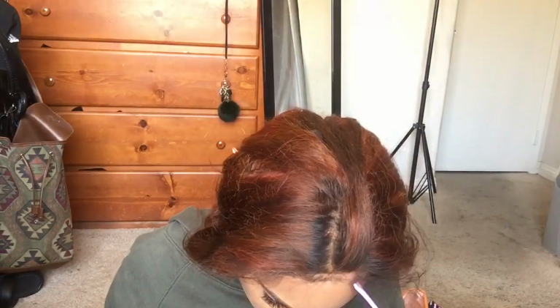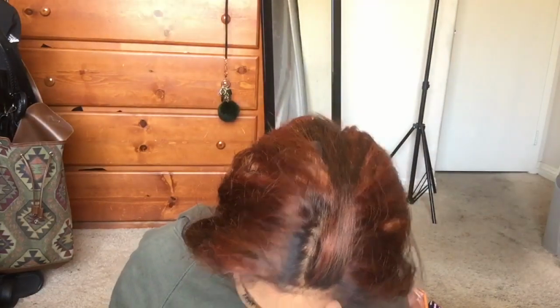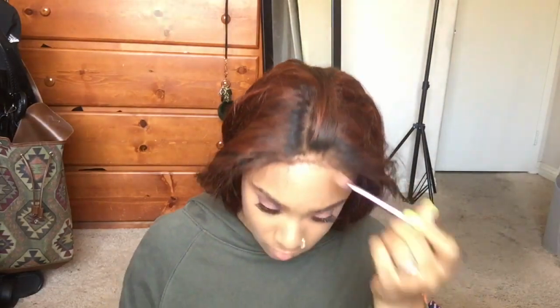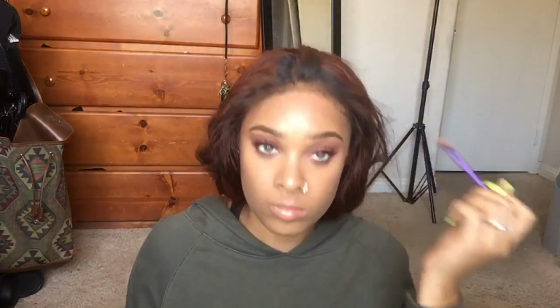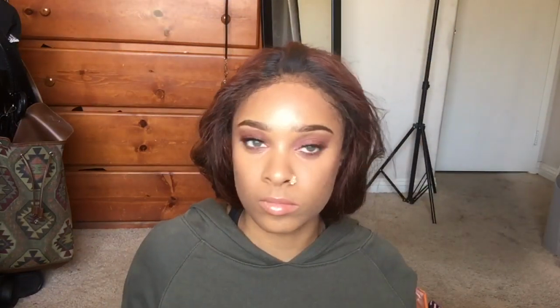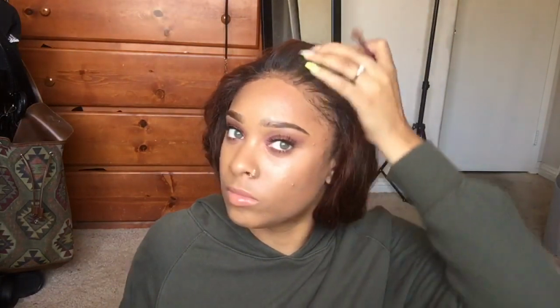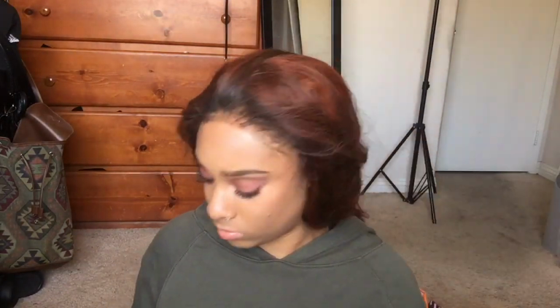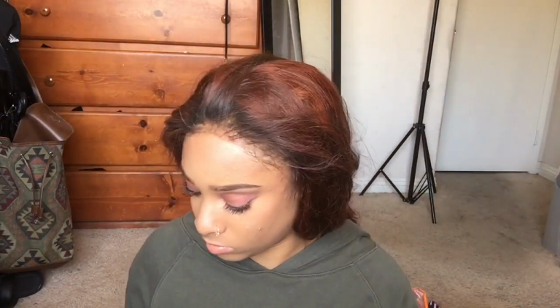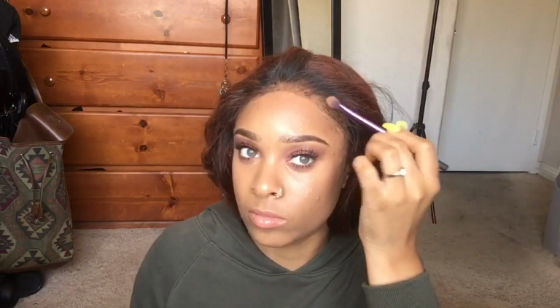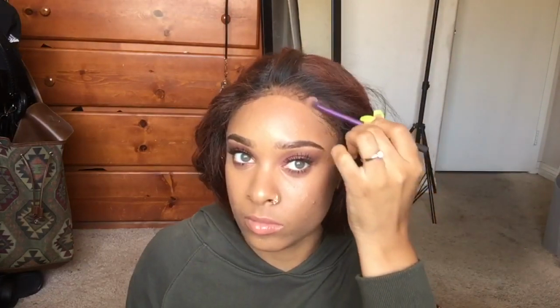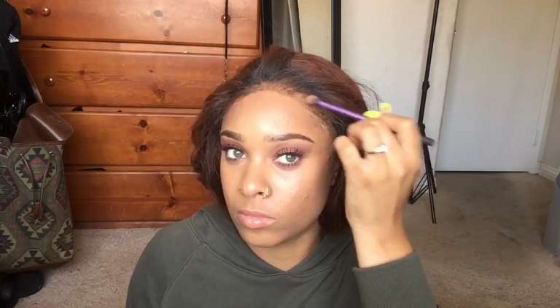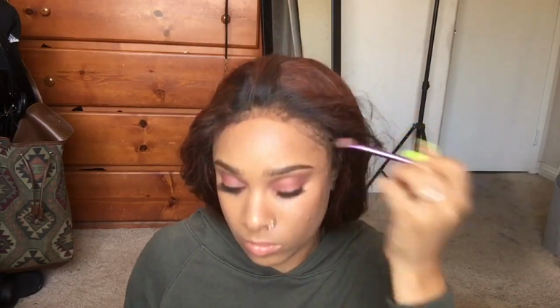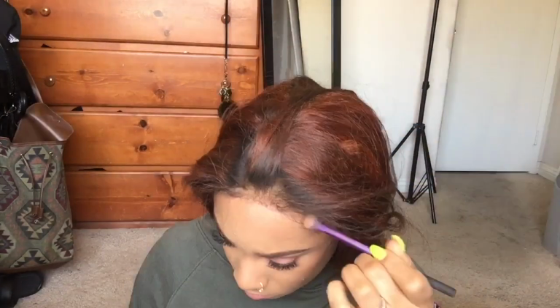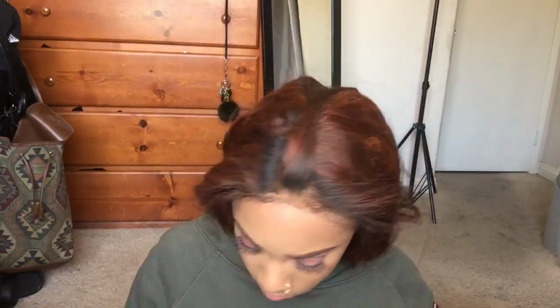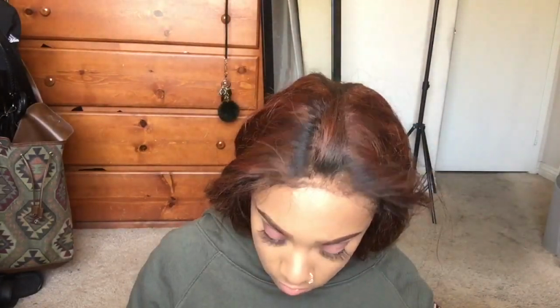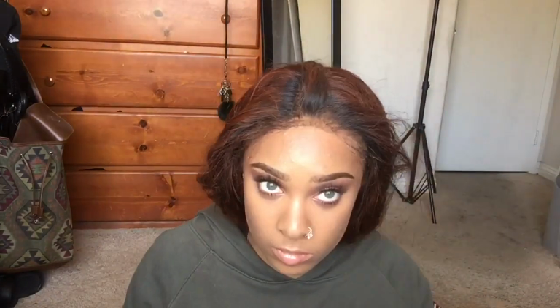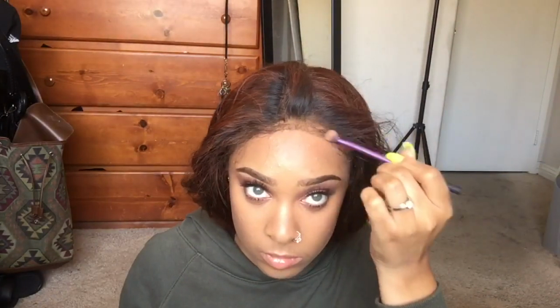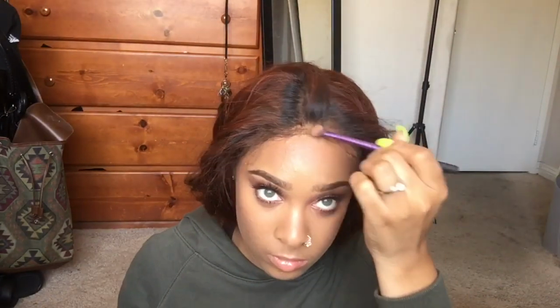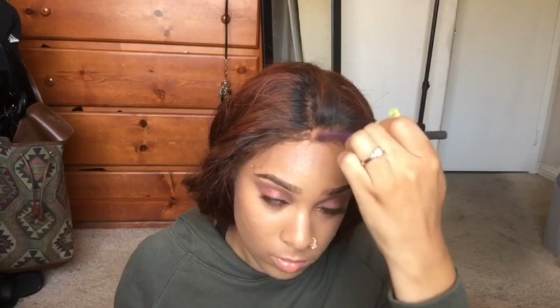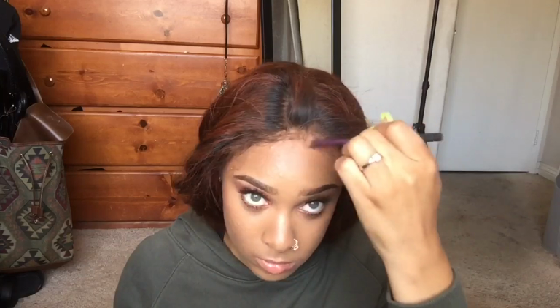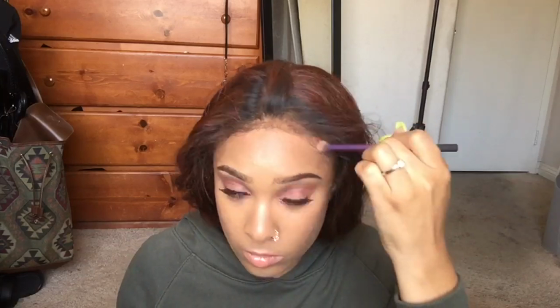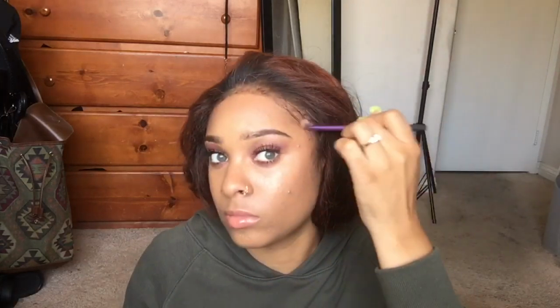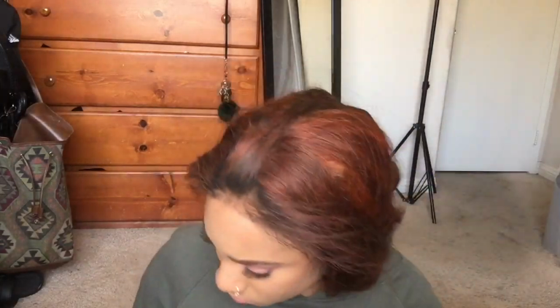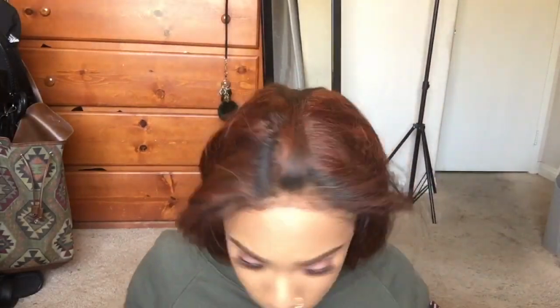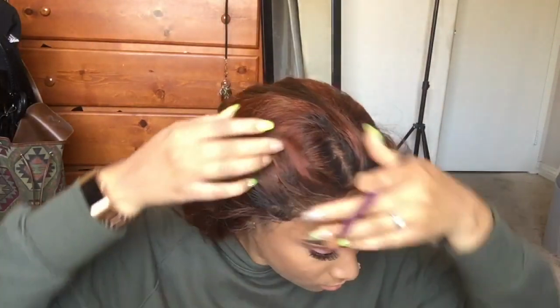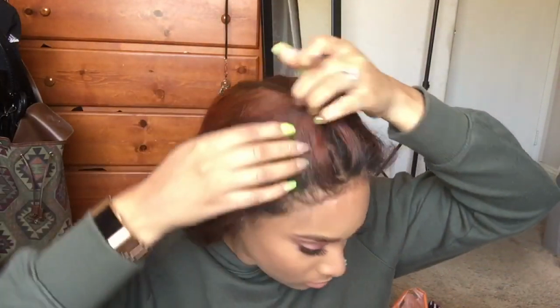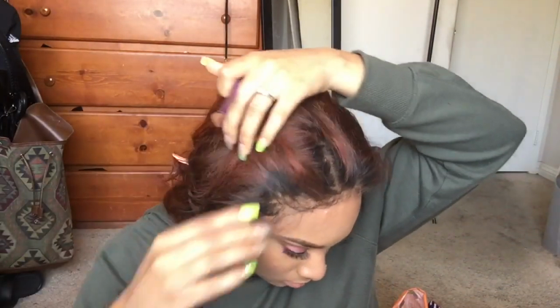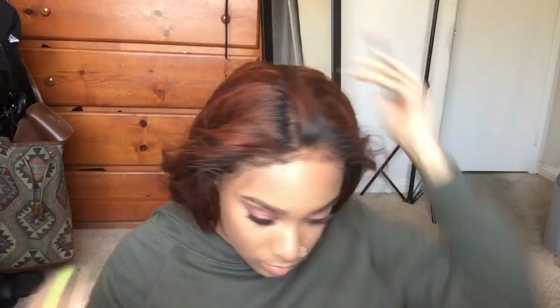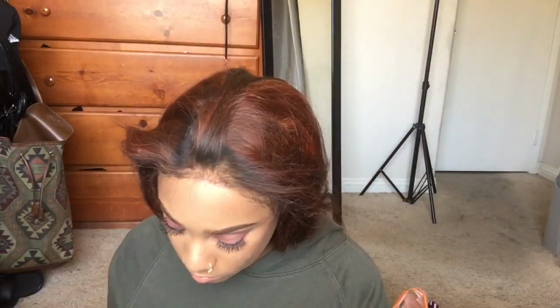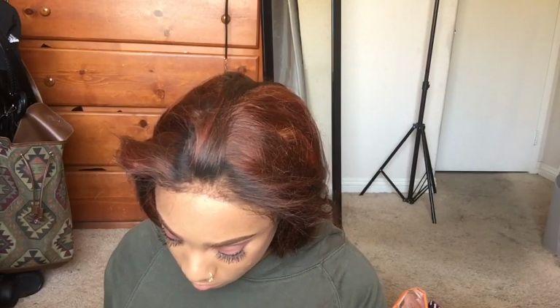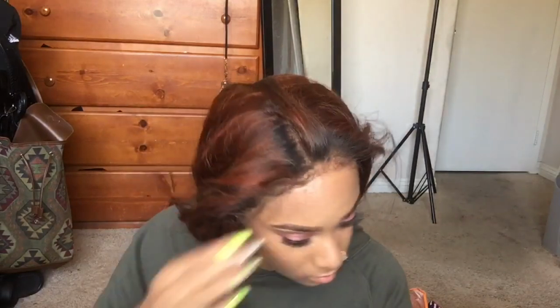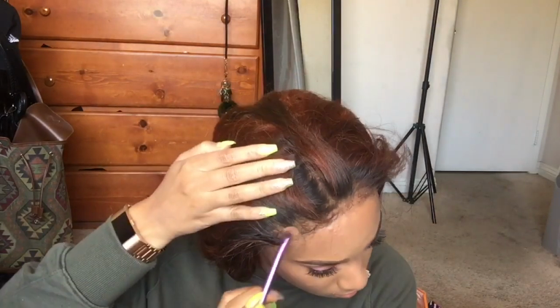Now that the wig is on, I'm going to put some more foundation on it just so it can blend better with my skin complexion. You want to use a foundation that's your skin color. And then I like doing this before I put the scarf on, just so when I take the scarf off everything is laid as a whole.